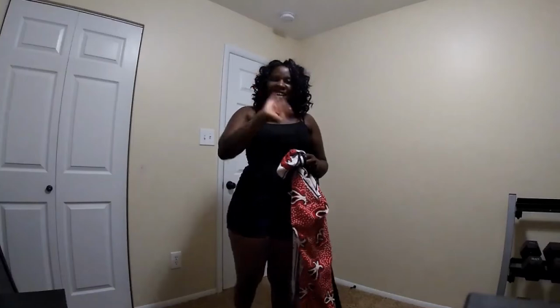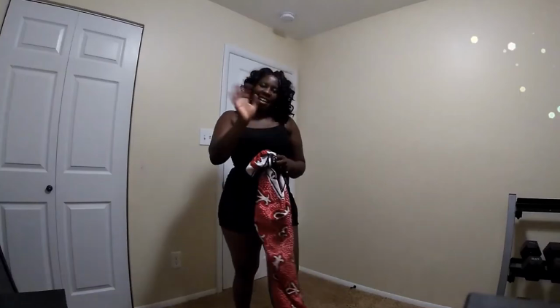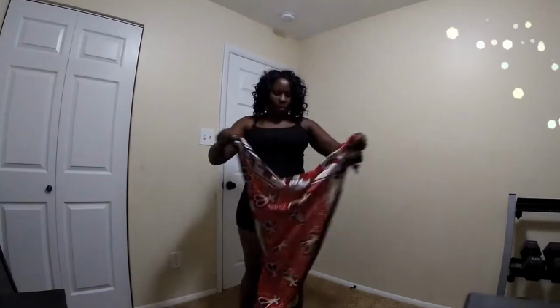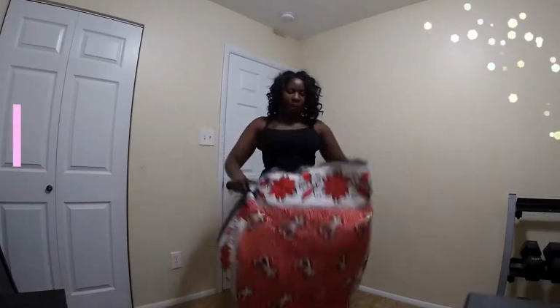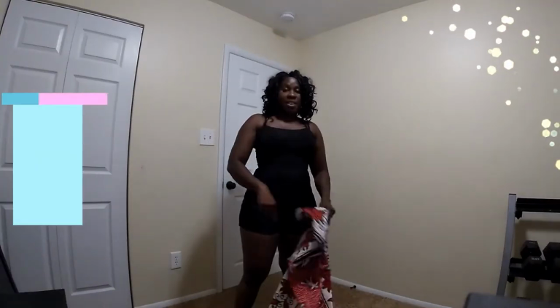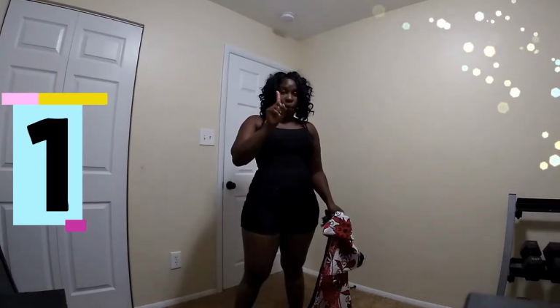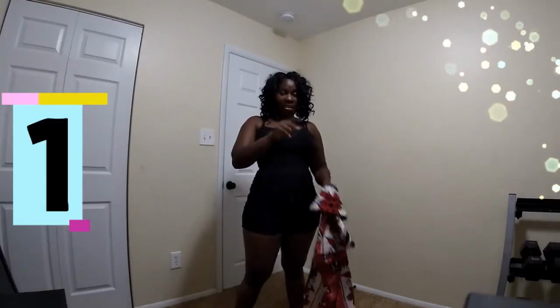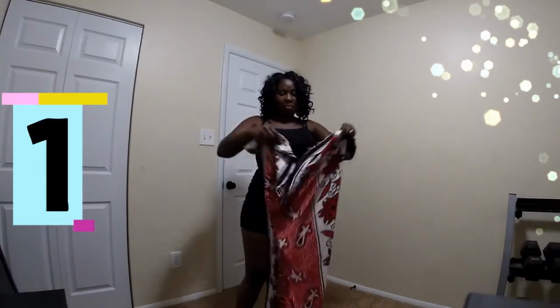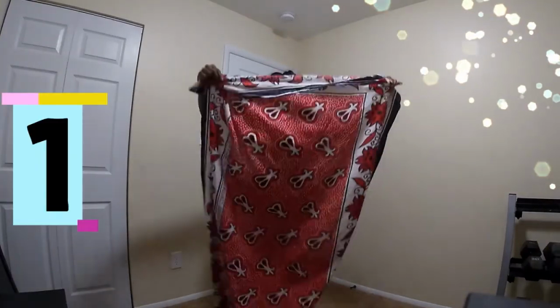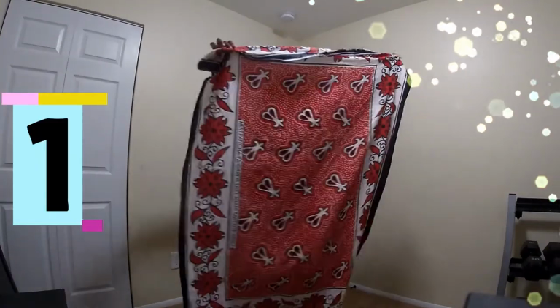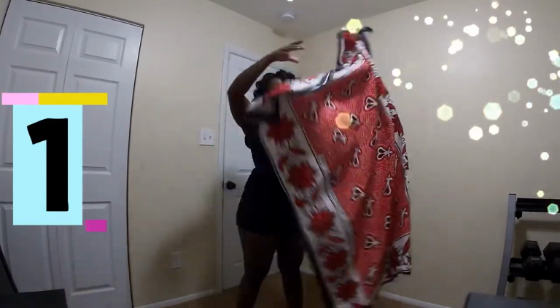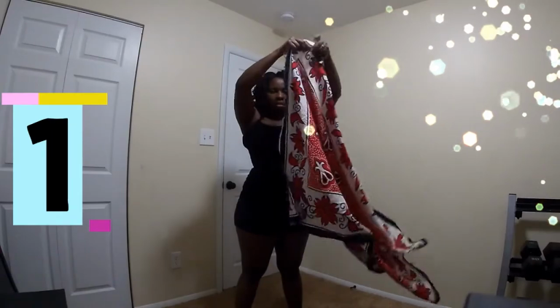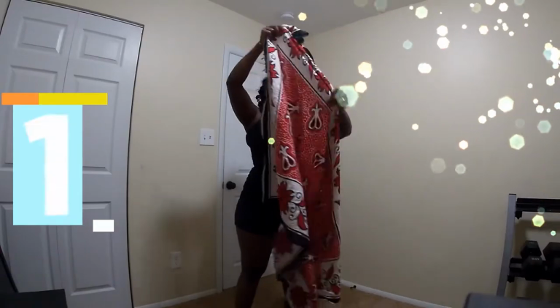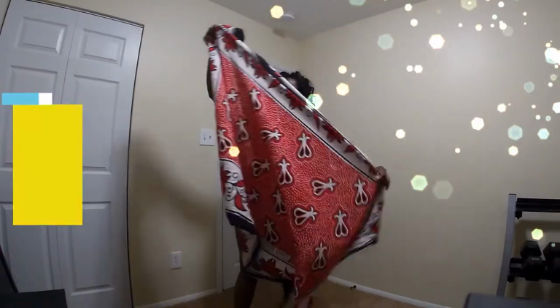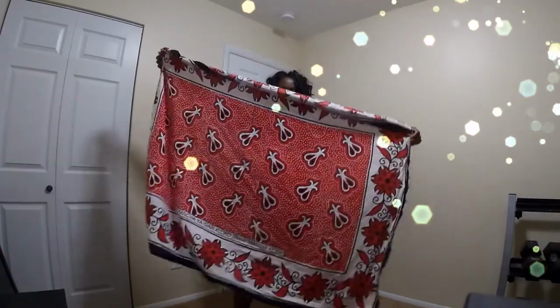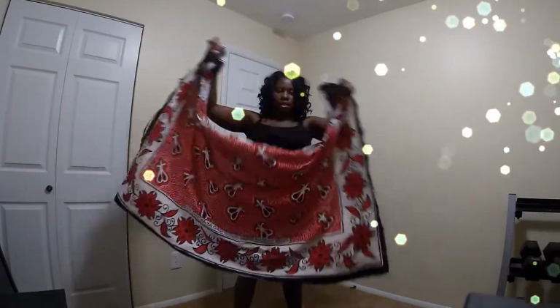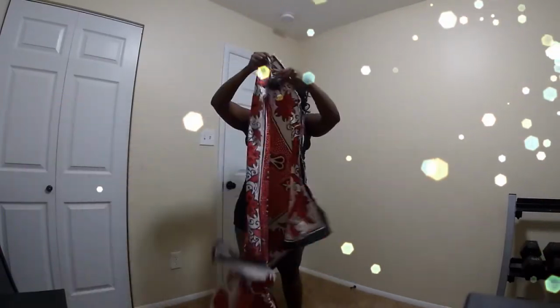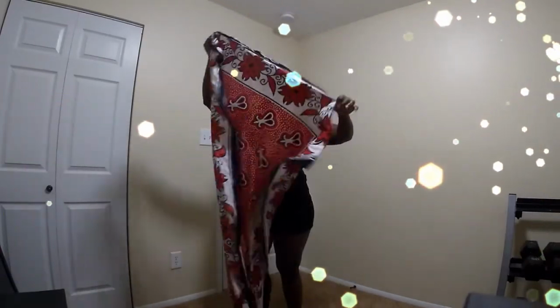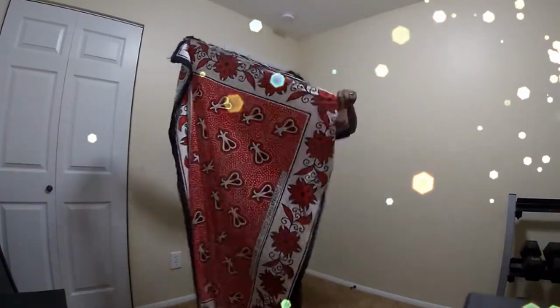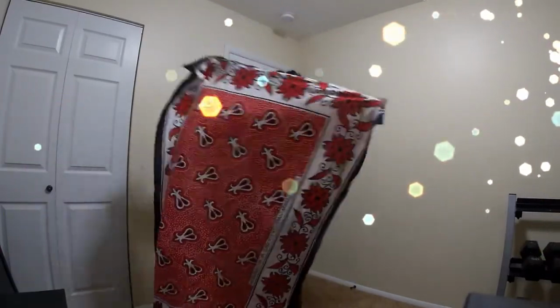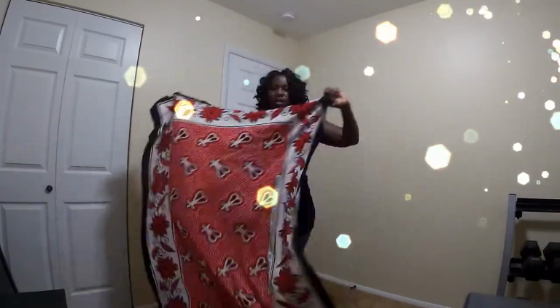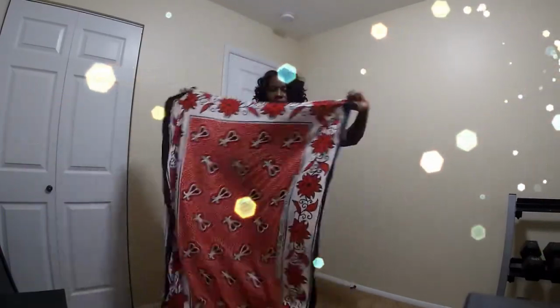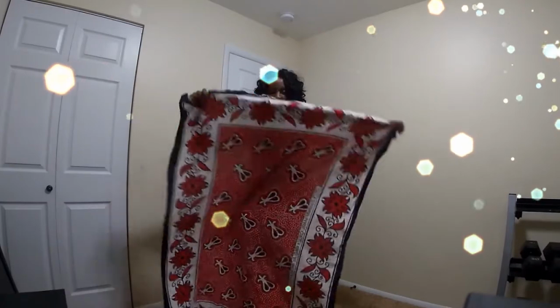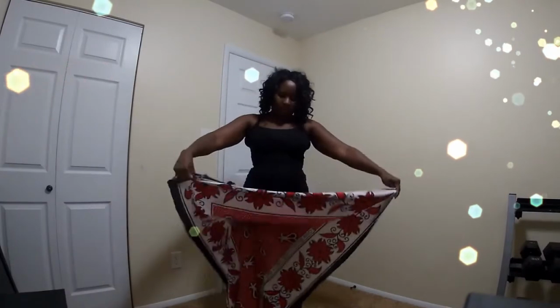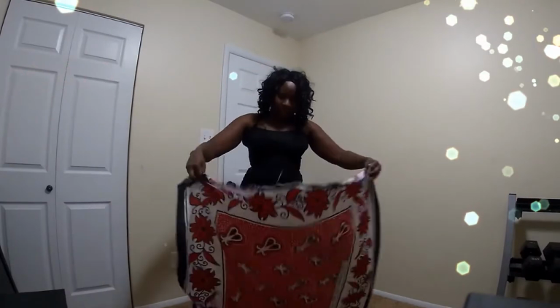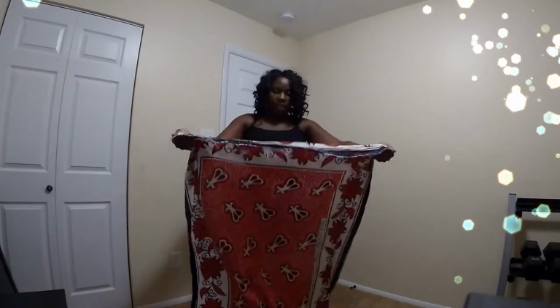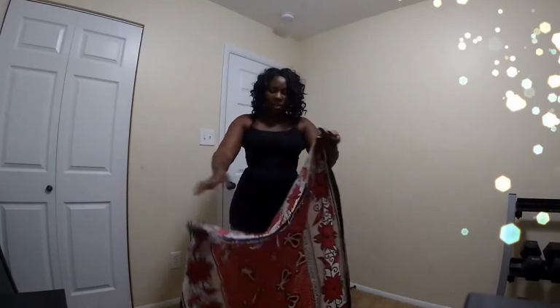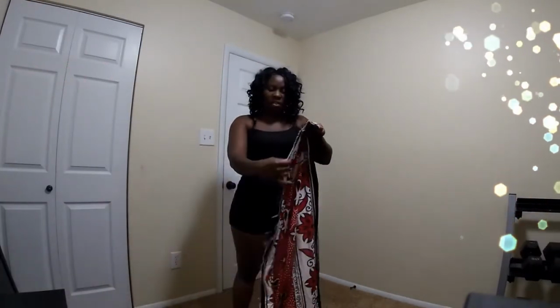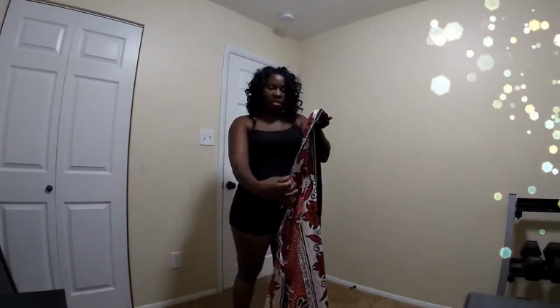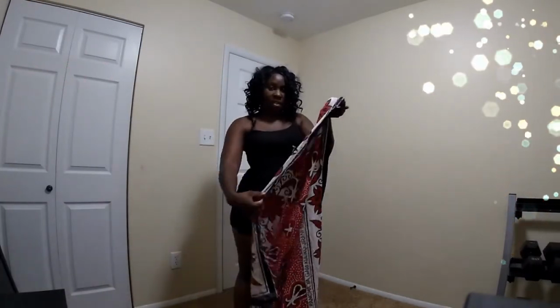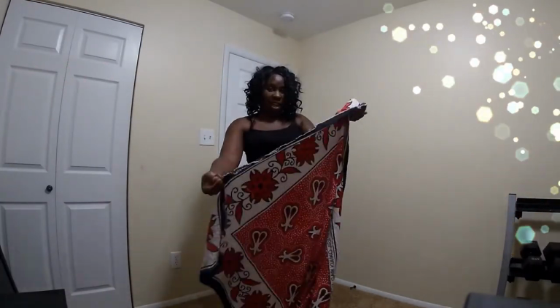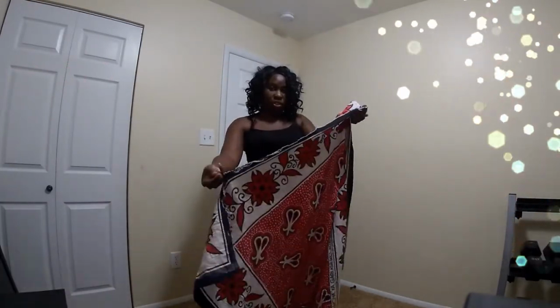Hey, what's up, welcome to my channel! Today we're going to go over a few styles that you can do with your lasso or with your wrap, depending on how long it is.